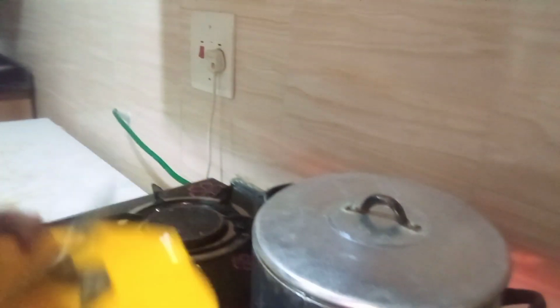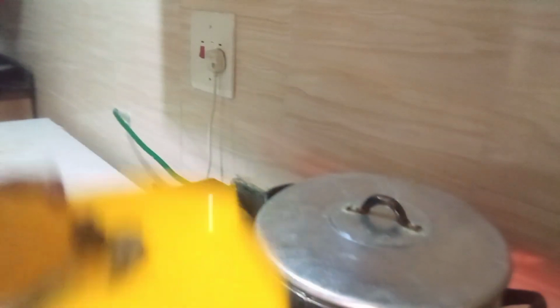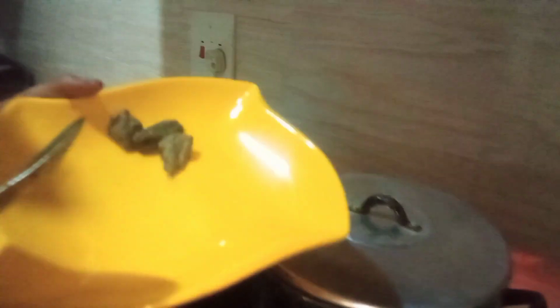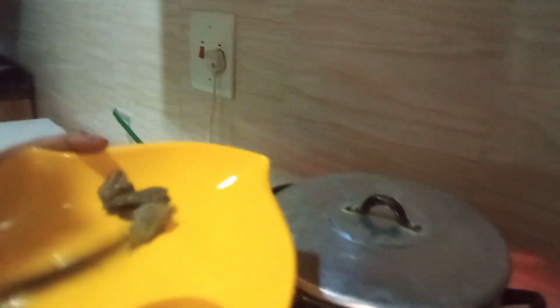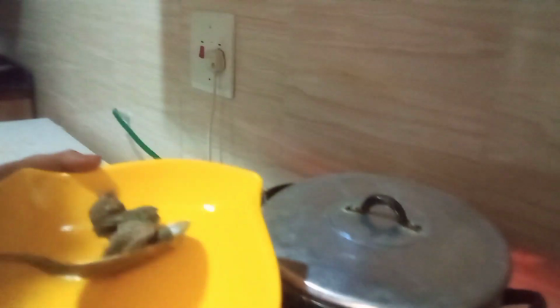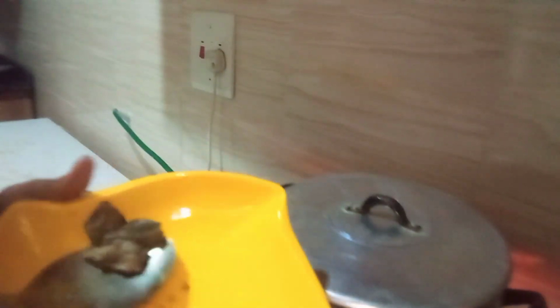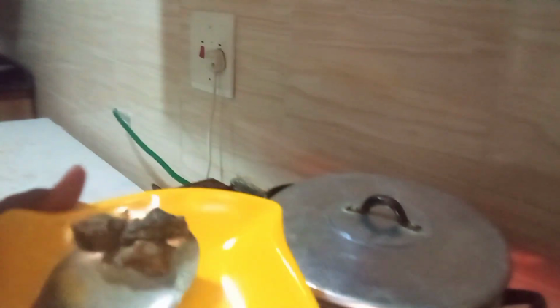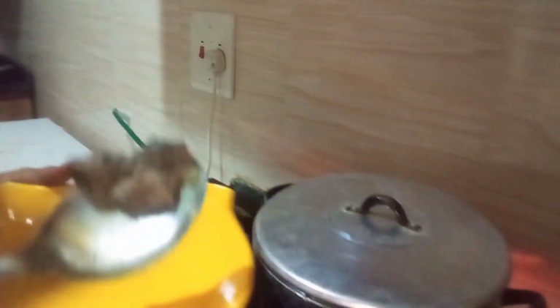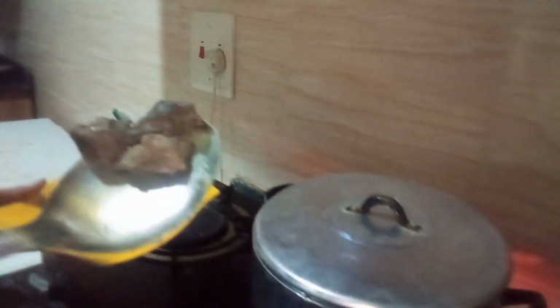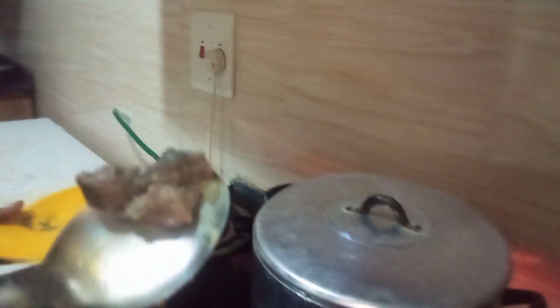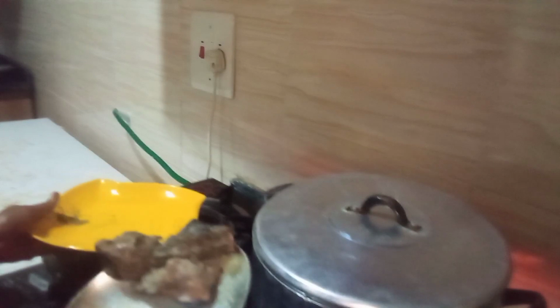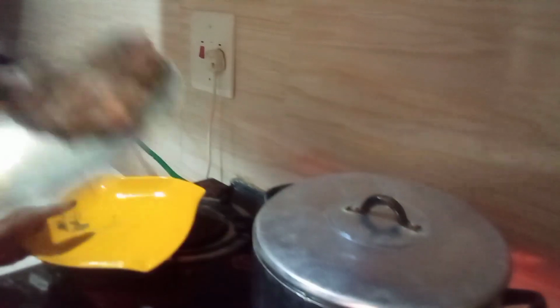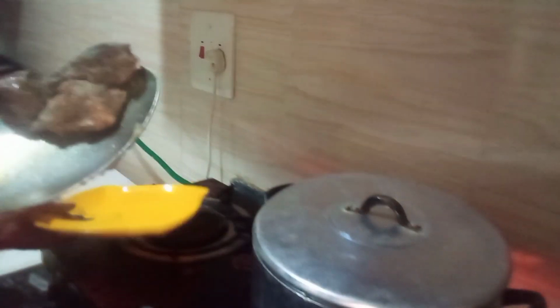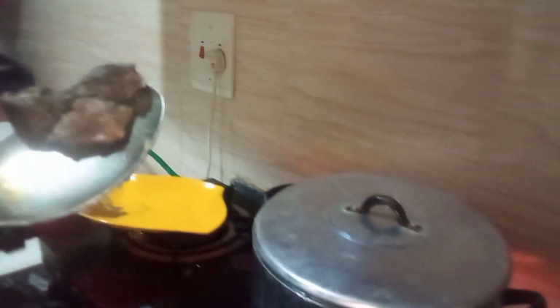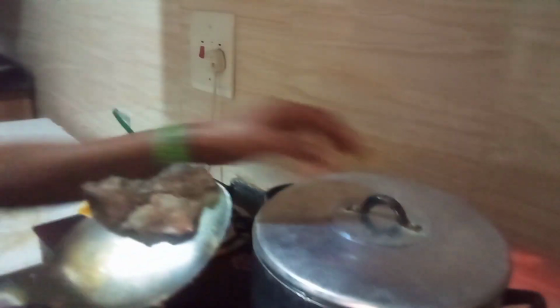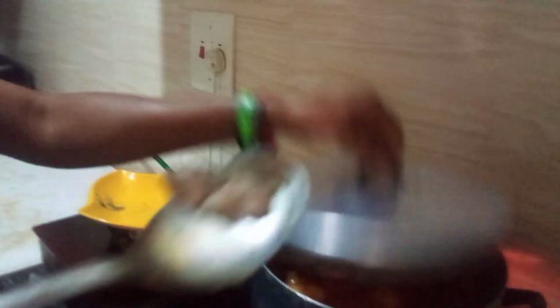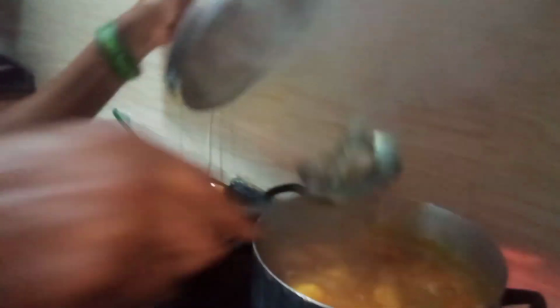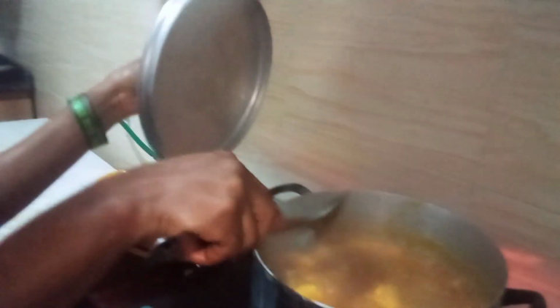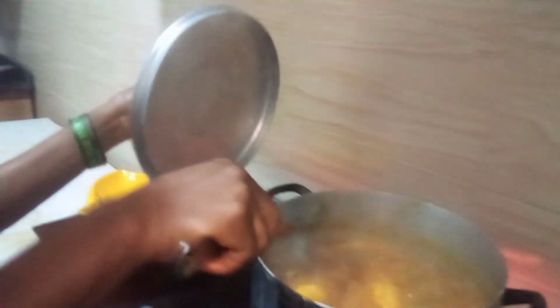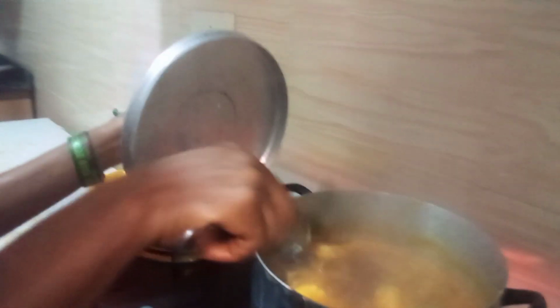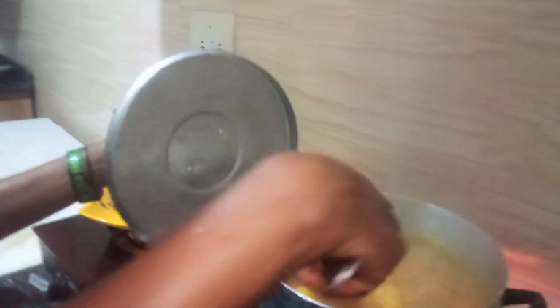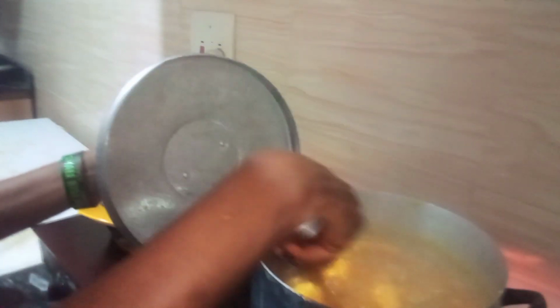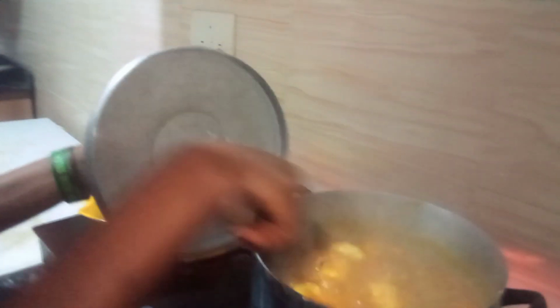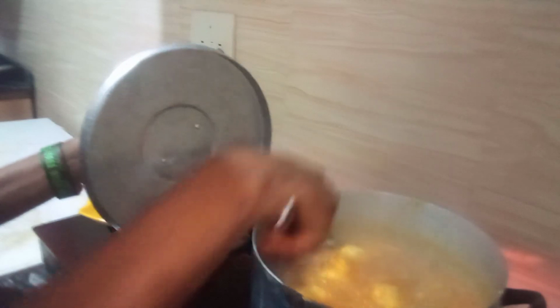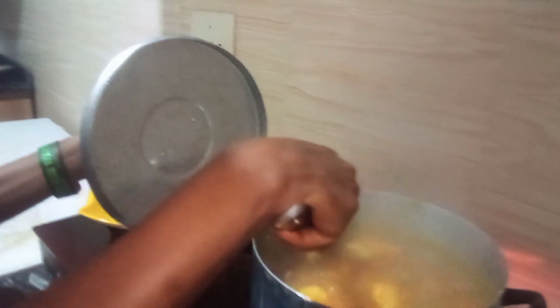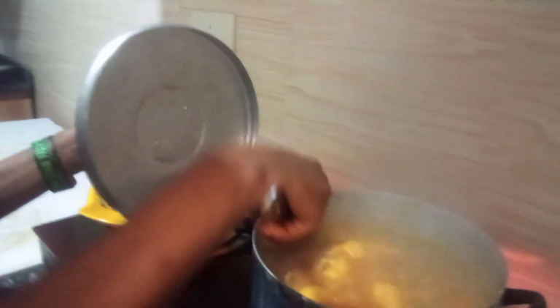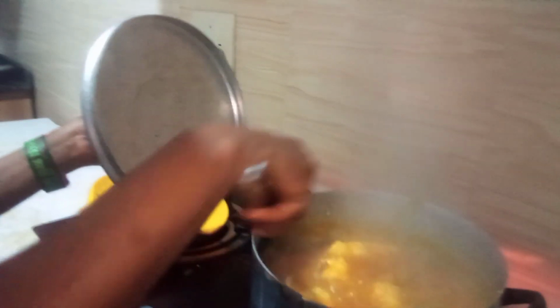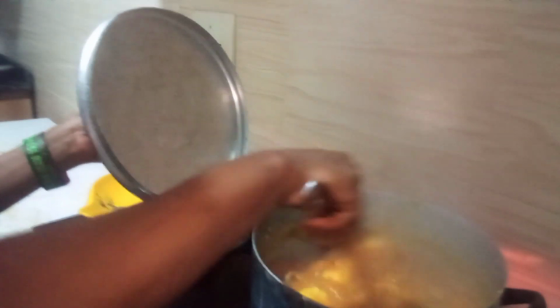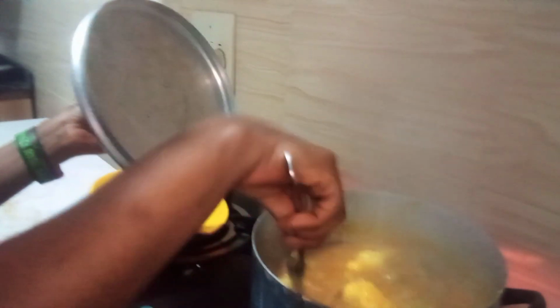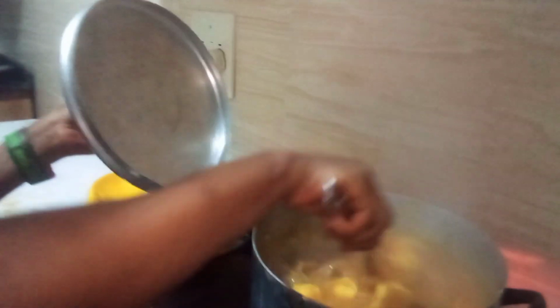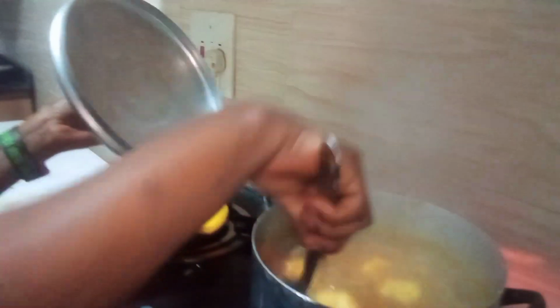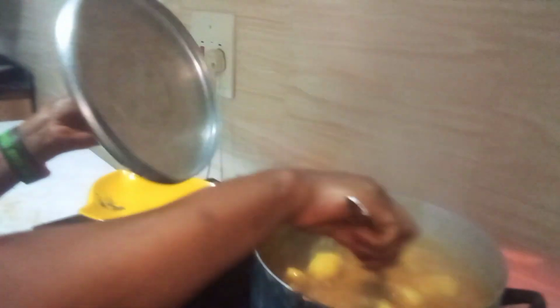I'll be adding ogiri into this. This is ogiri — it is coarse beans. Adding it to the soup now.